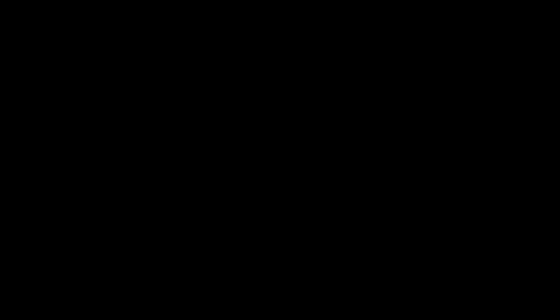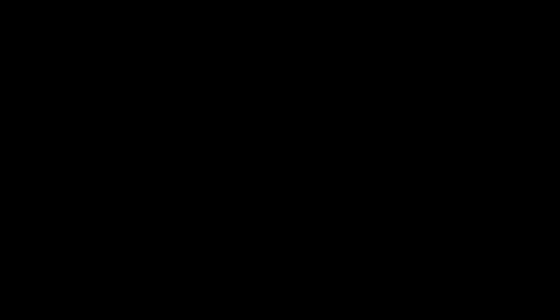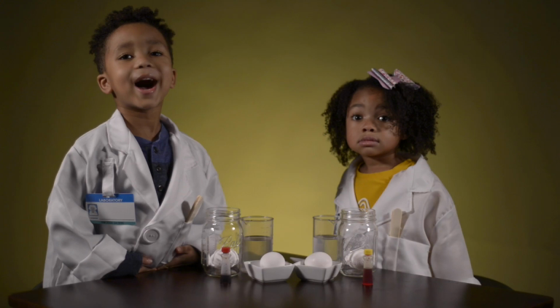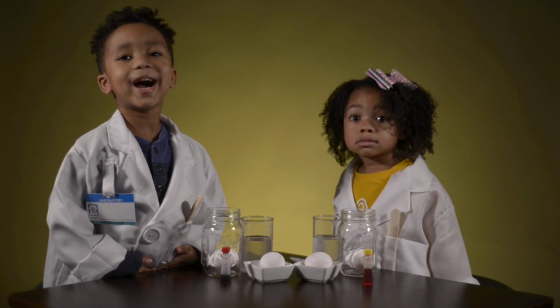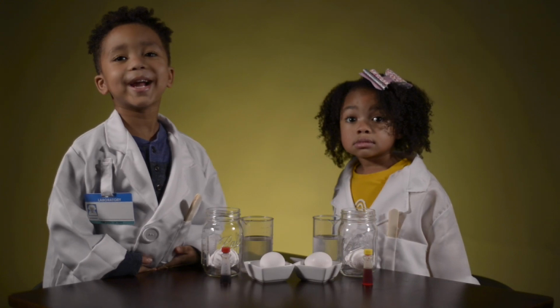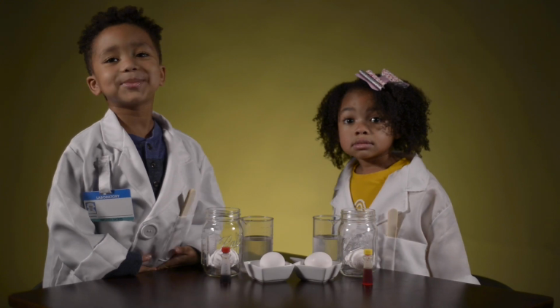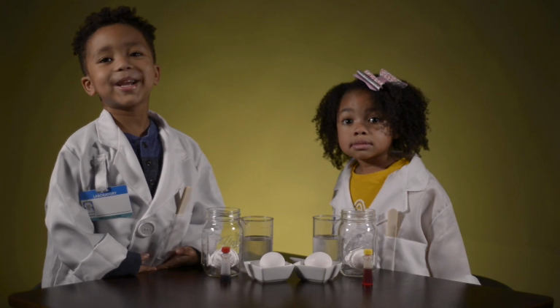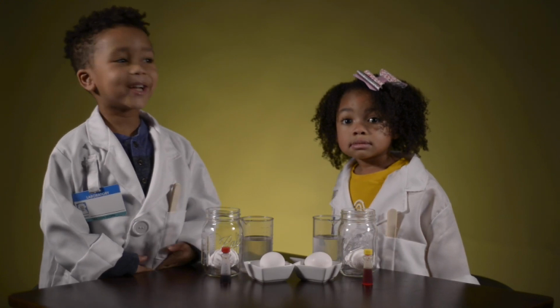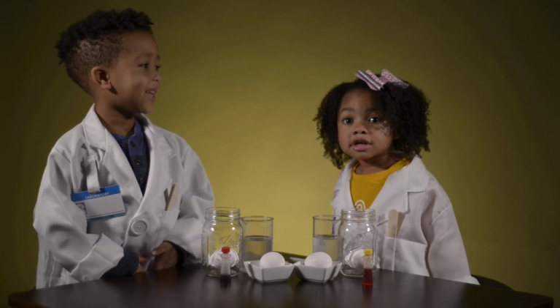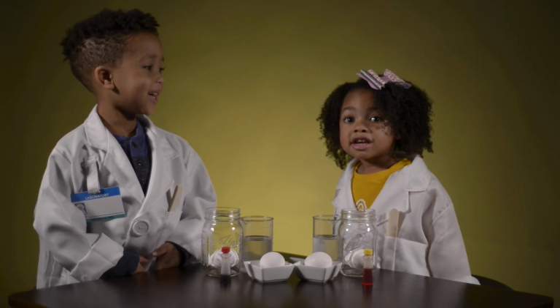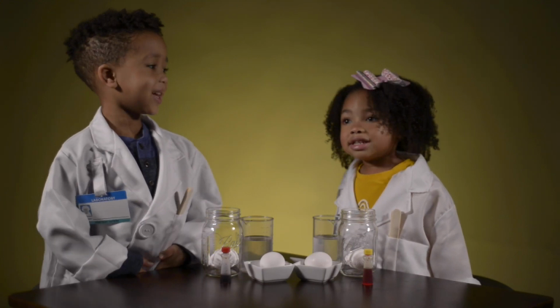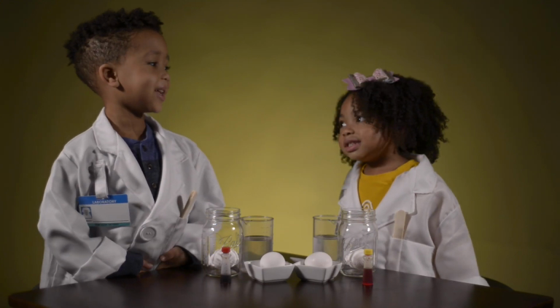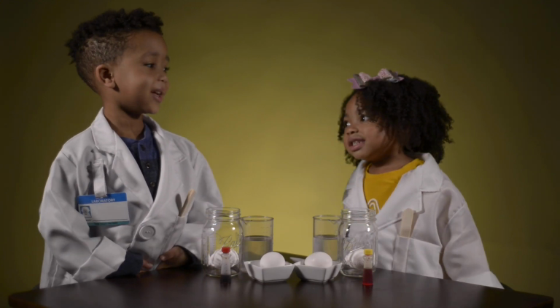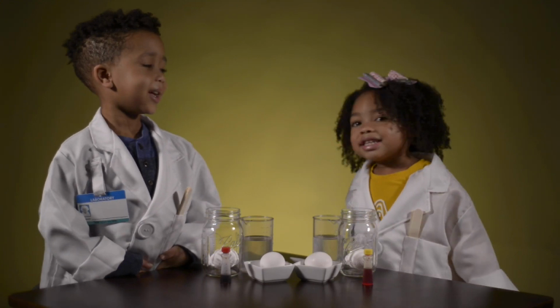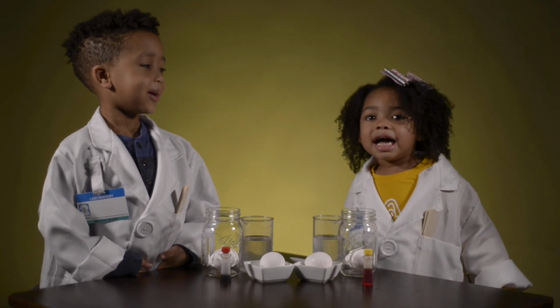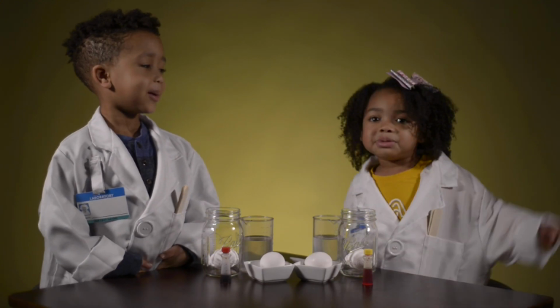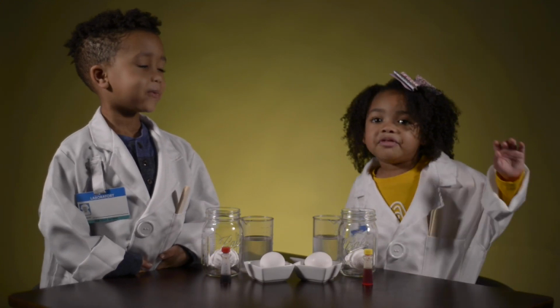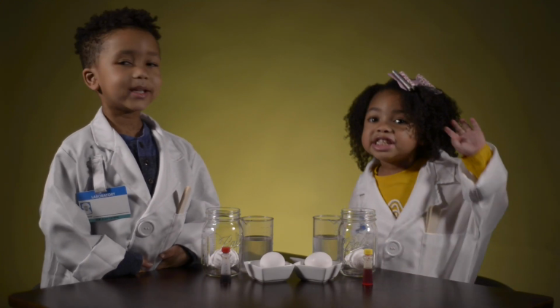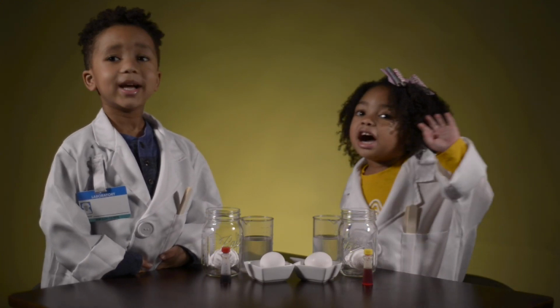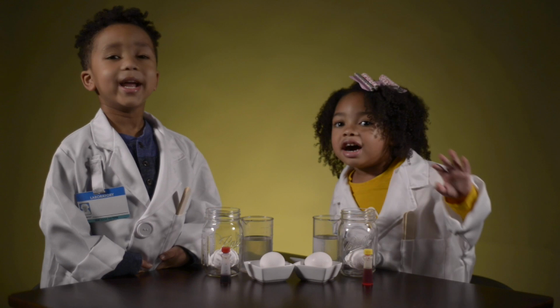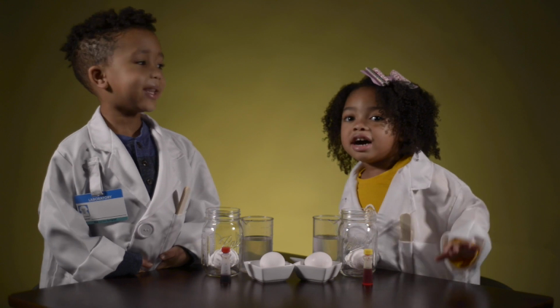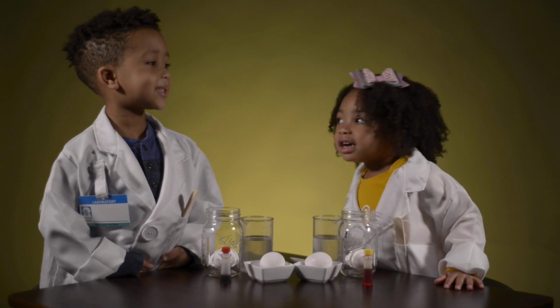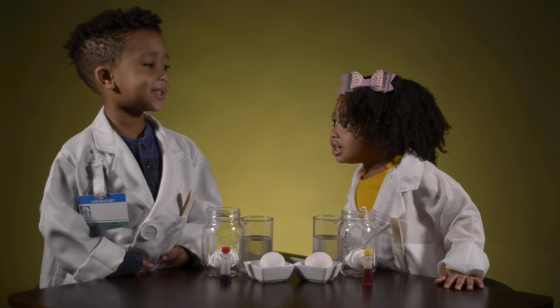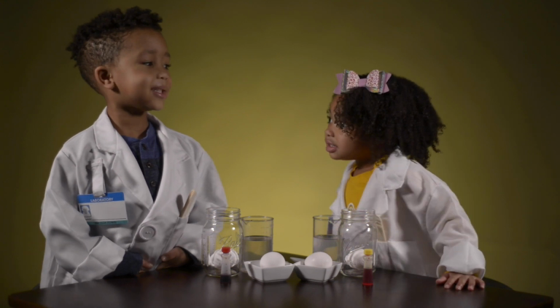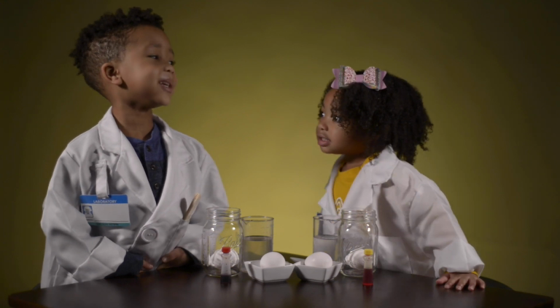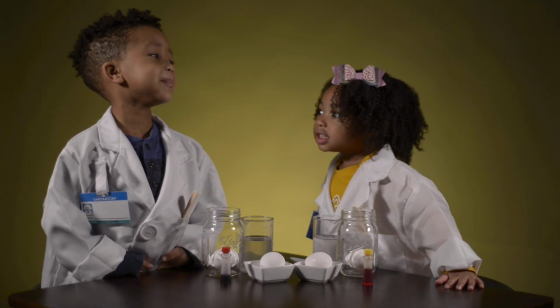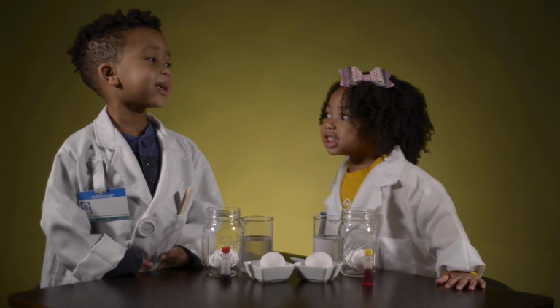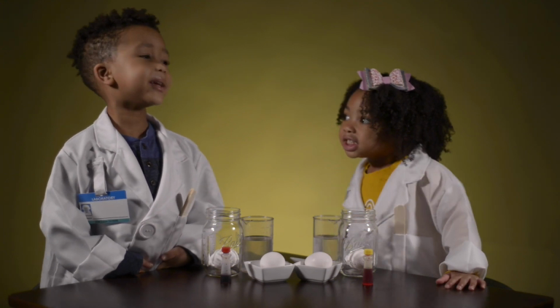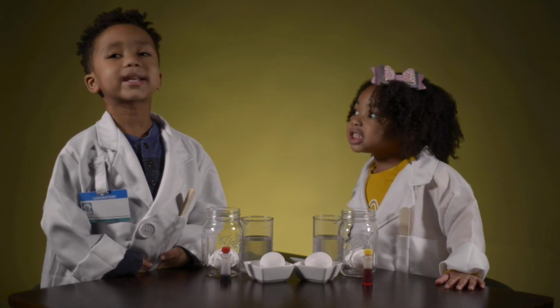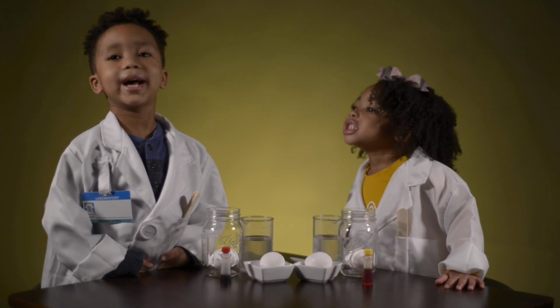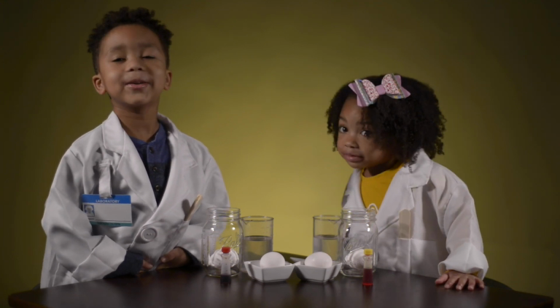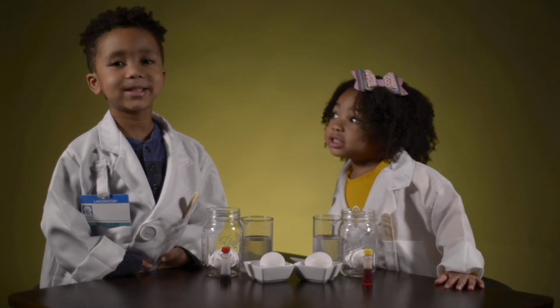Hi, I'm David. And I'm Sophia. And this is Steam Kids Galaxy.